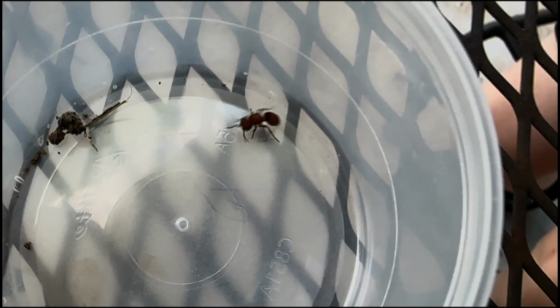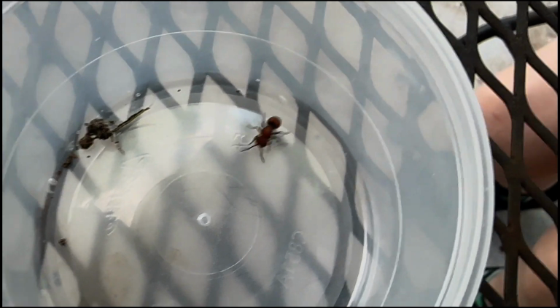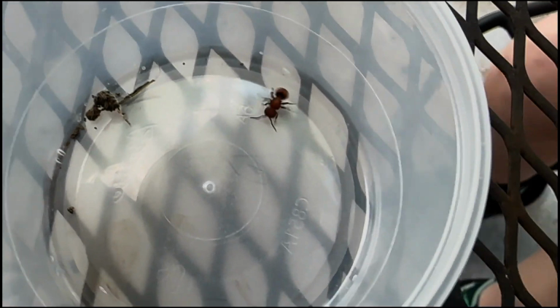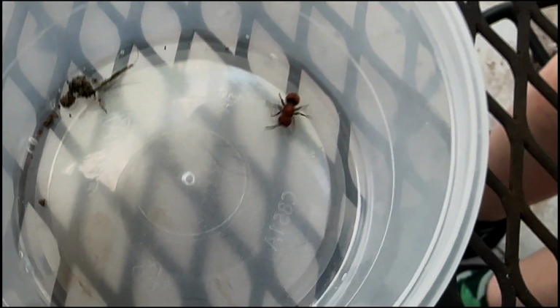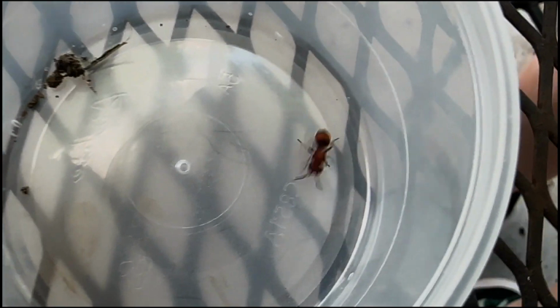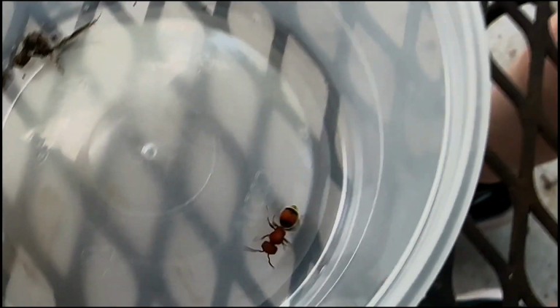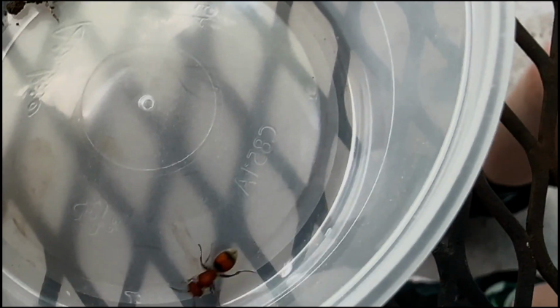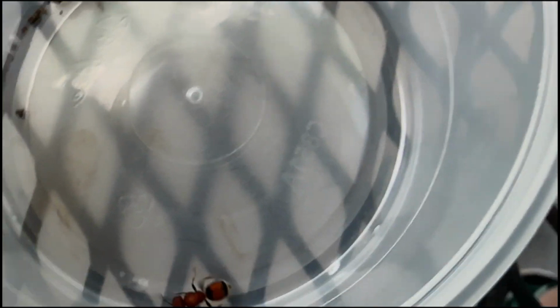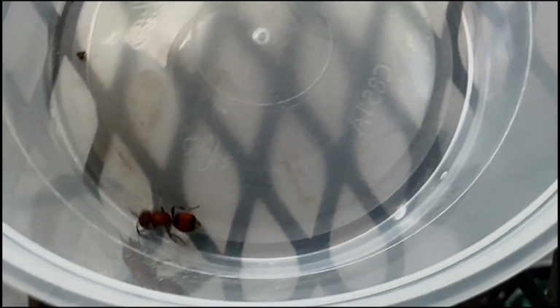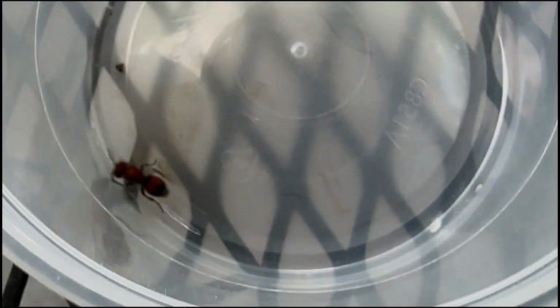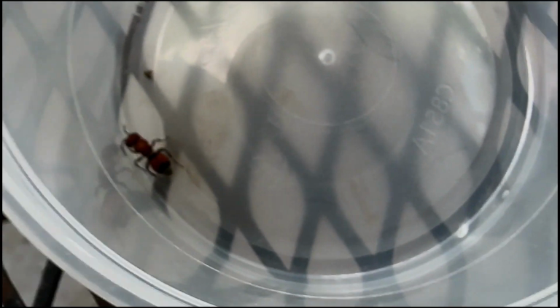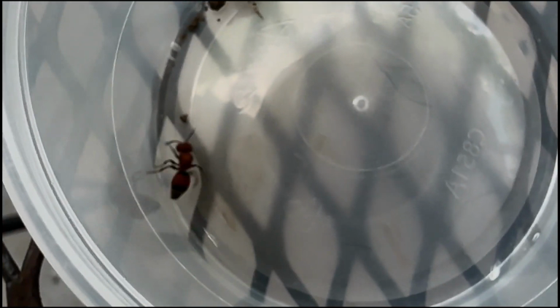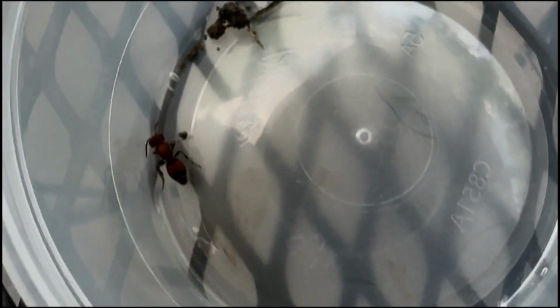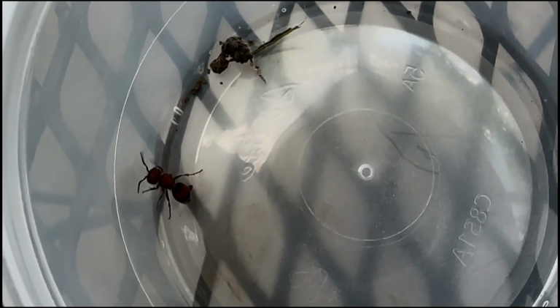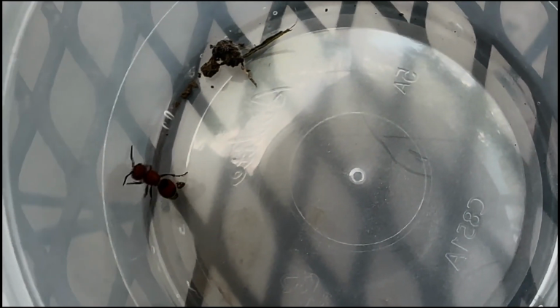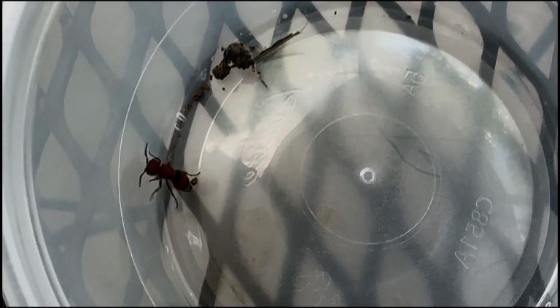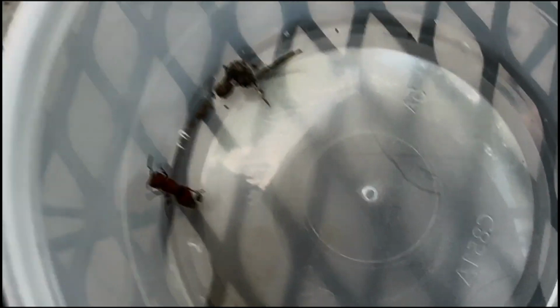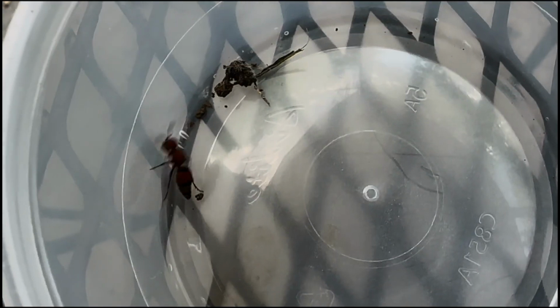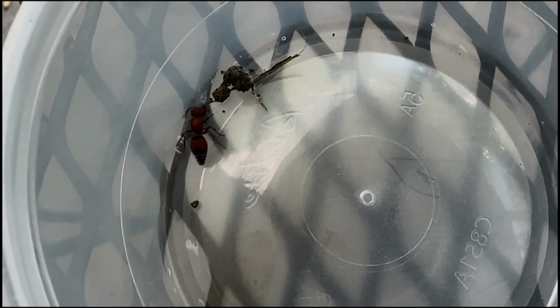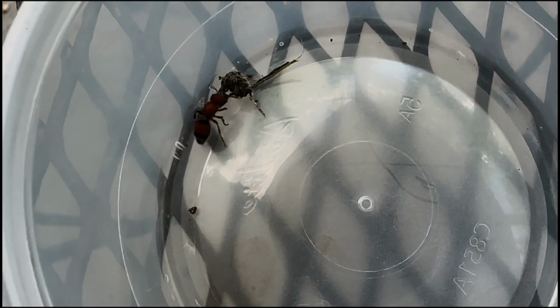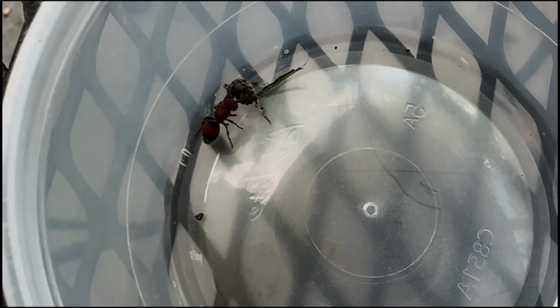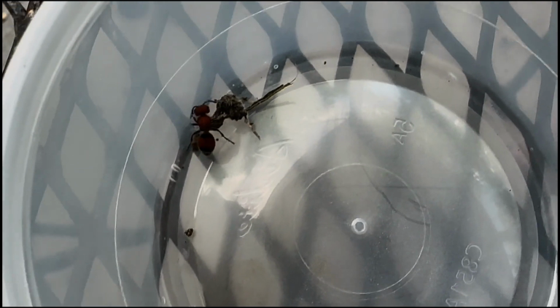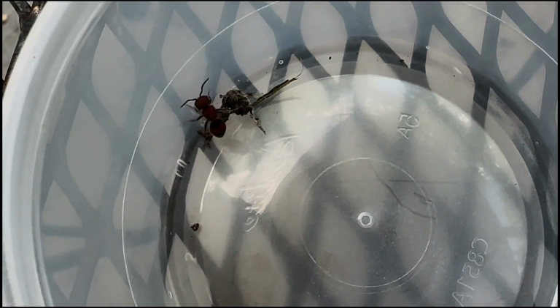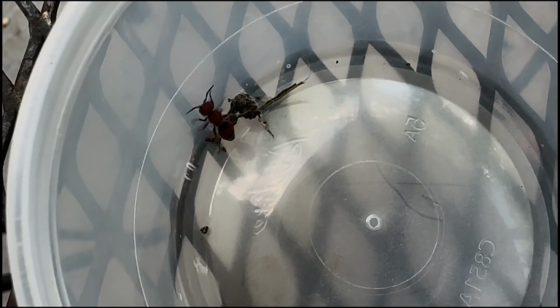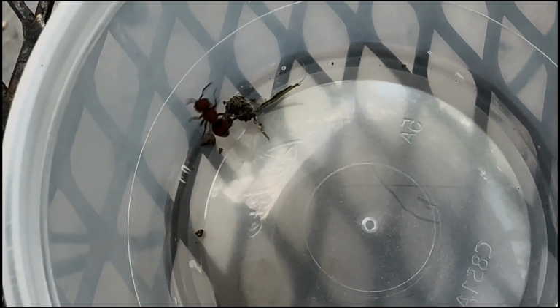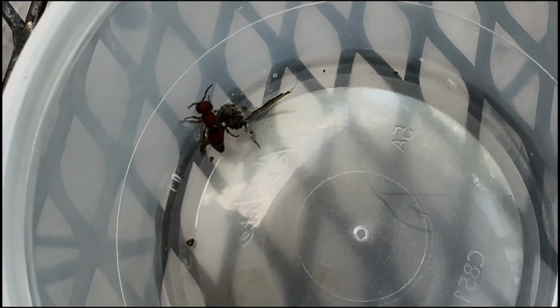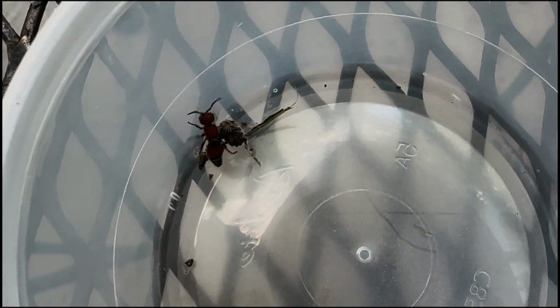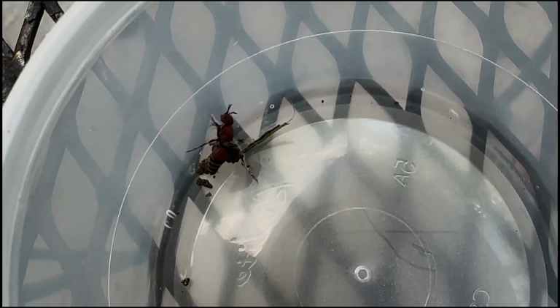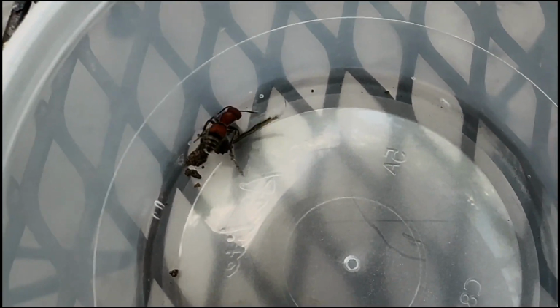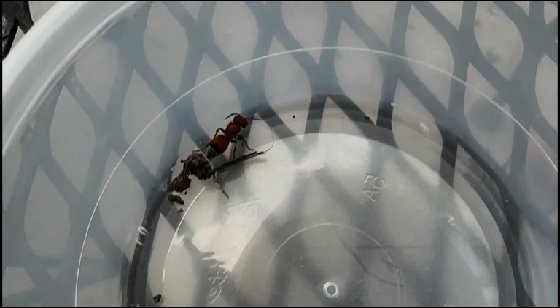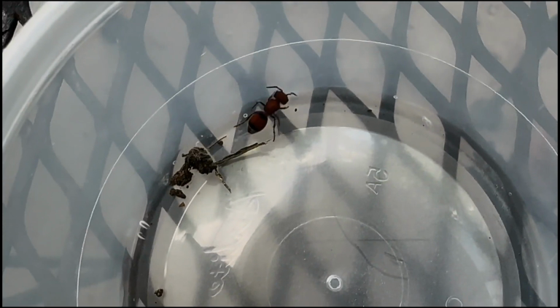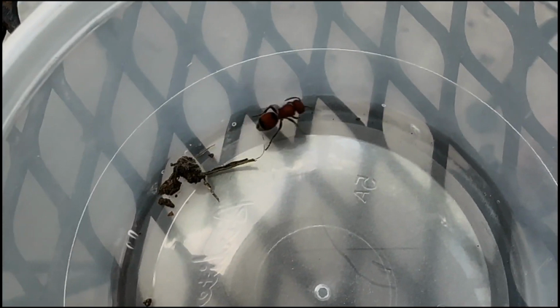So this is a velvet ant. Is it an ant? Is it even an ant species? No. What kind of species is it? It is a wasp. It's a wasp.